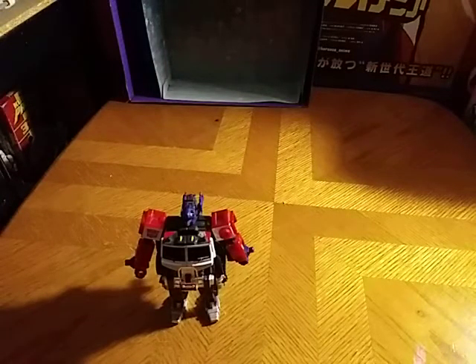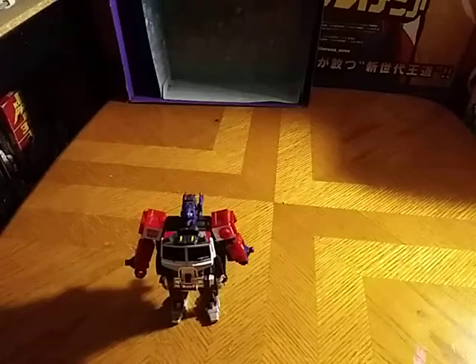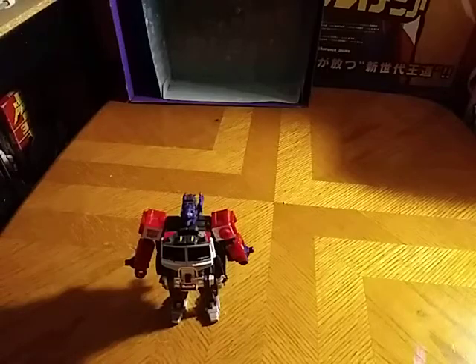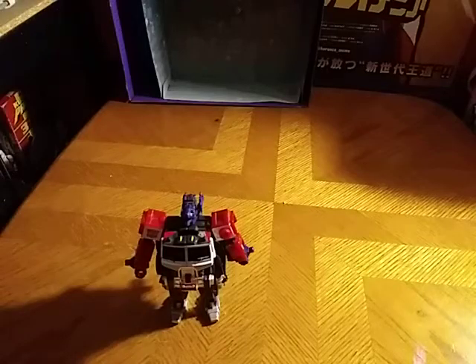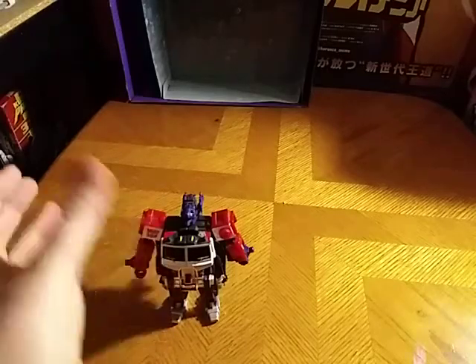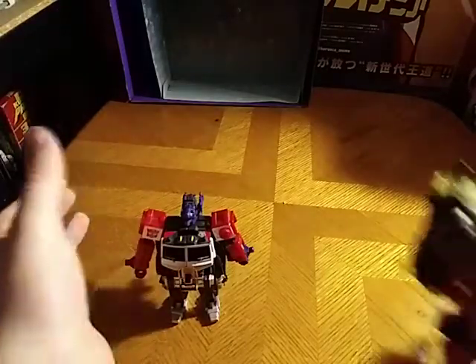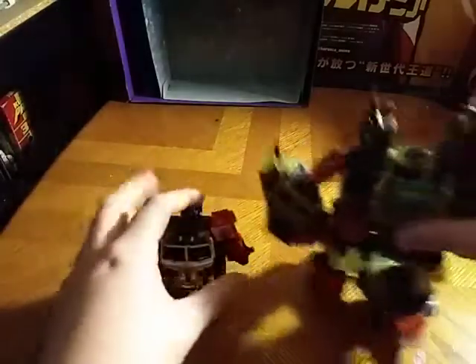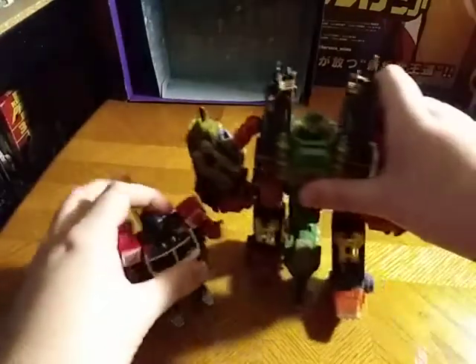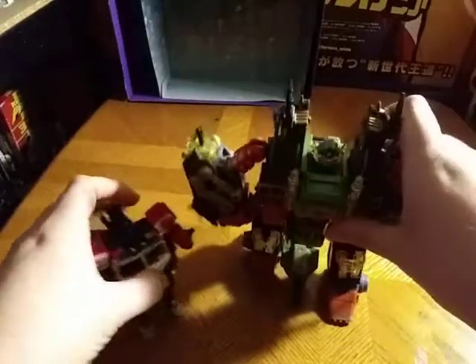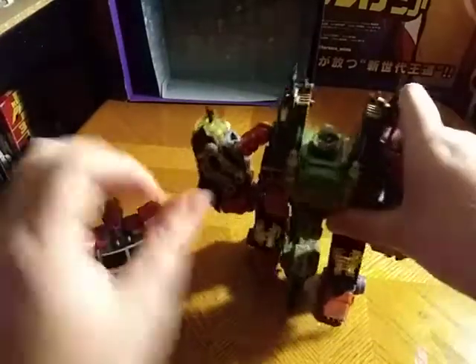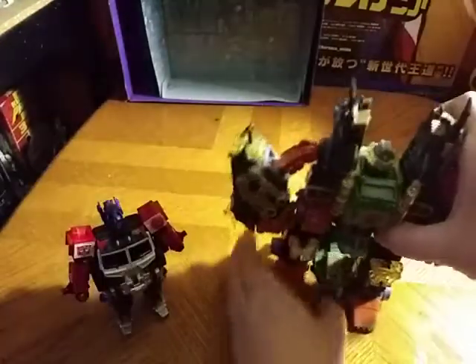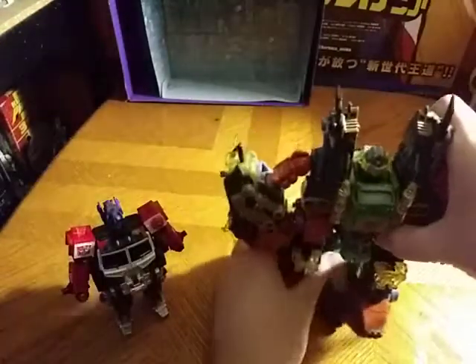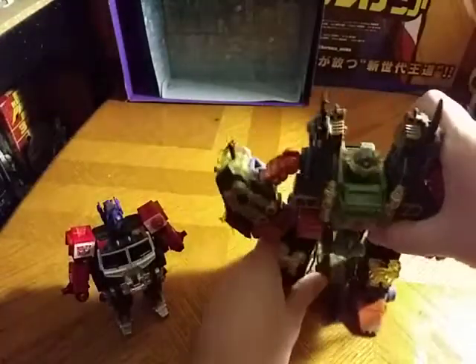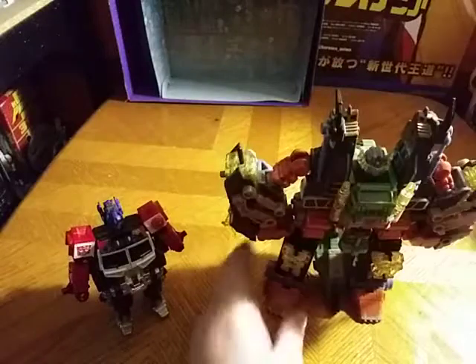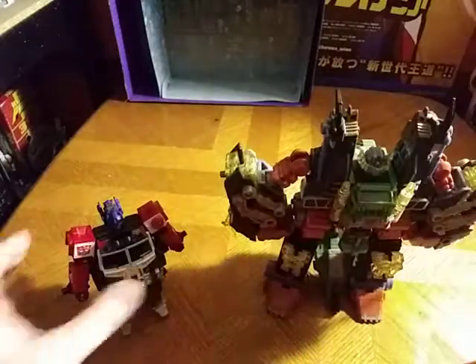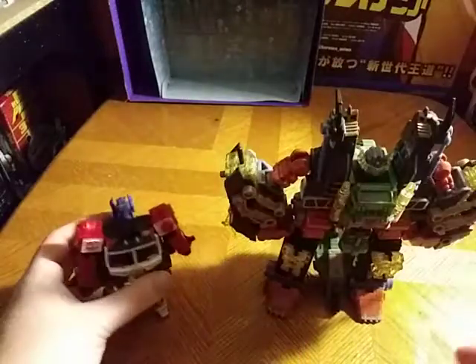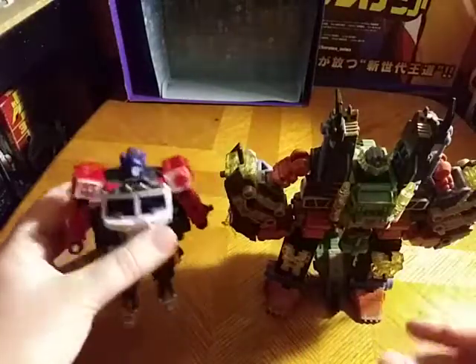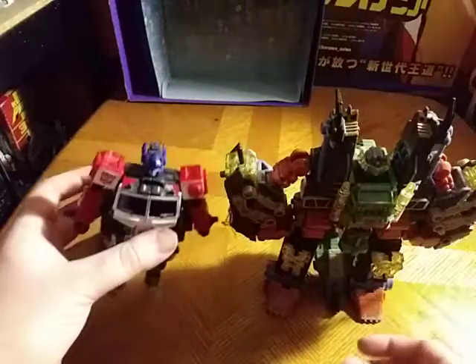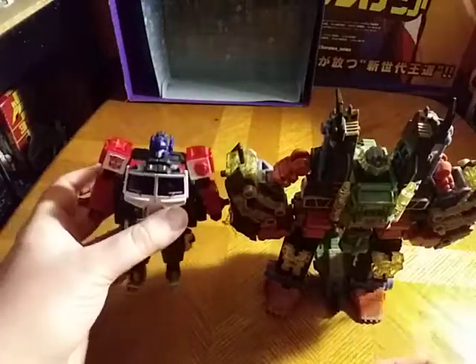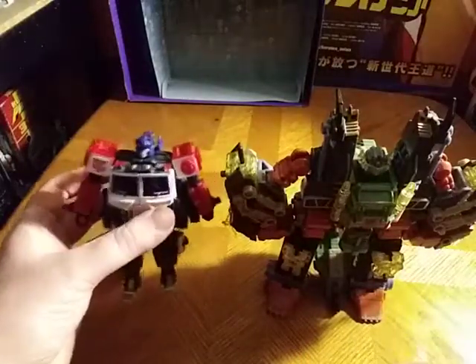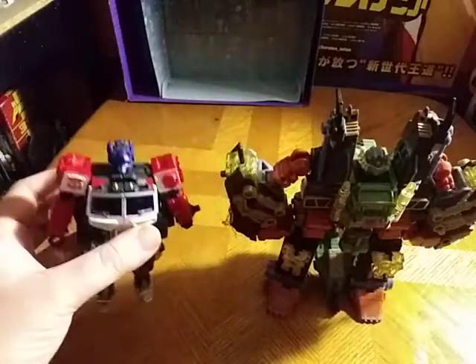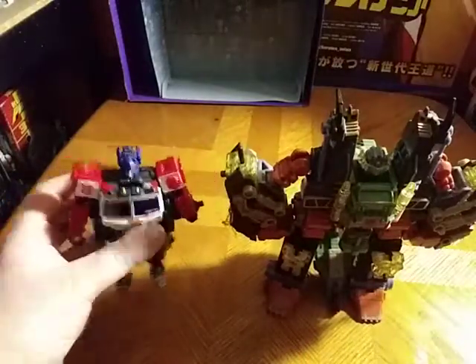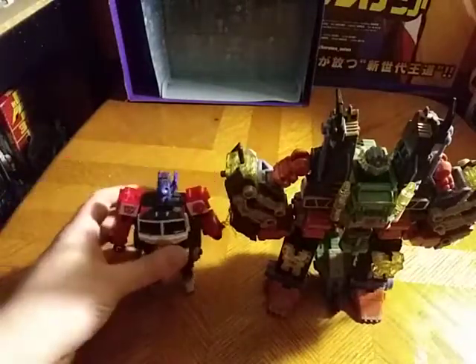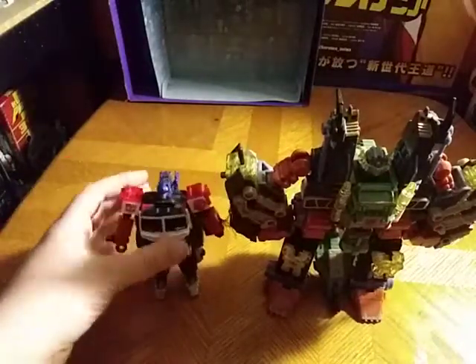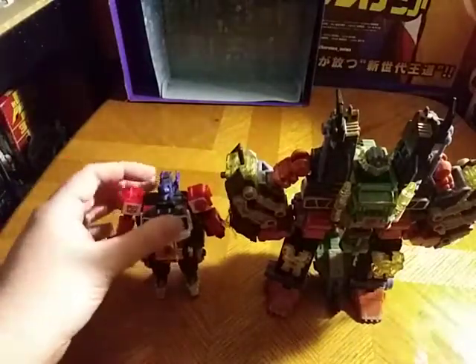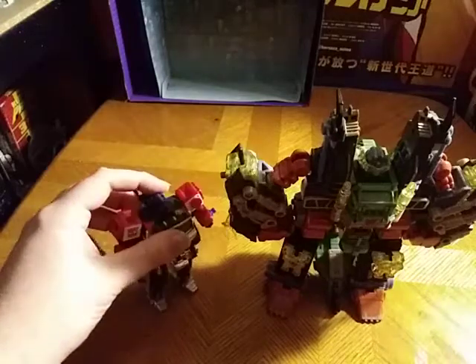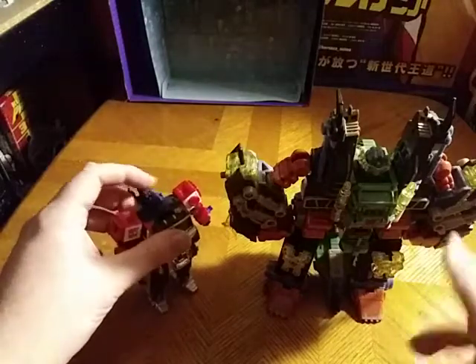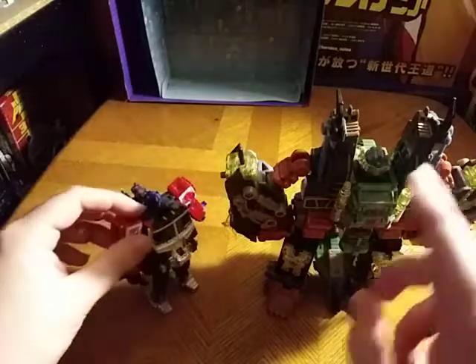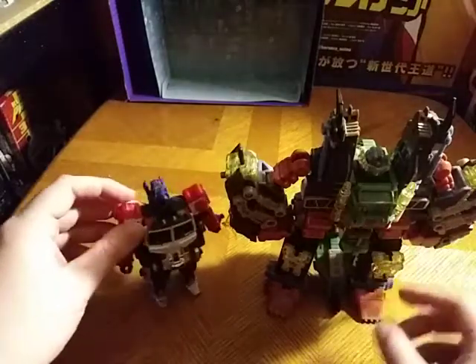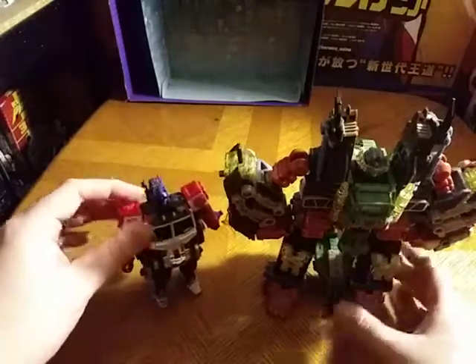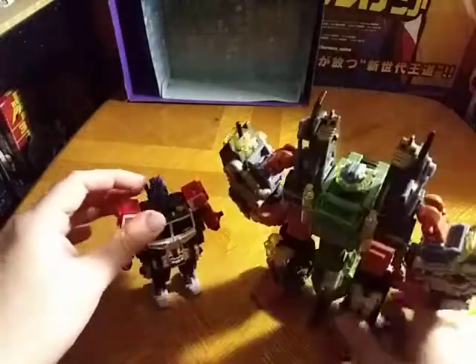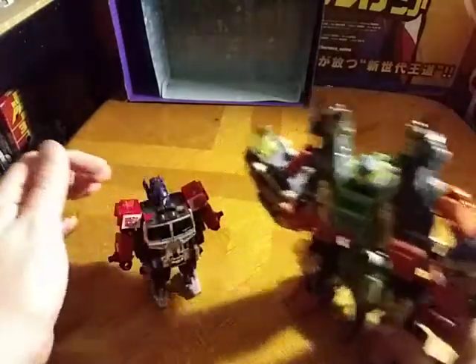Now we're going to compare him next to another Energon figure. Here's what he looks like next to Energon Scorponok, and Scorponok is bigger than Optimus — I will state that.